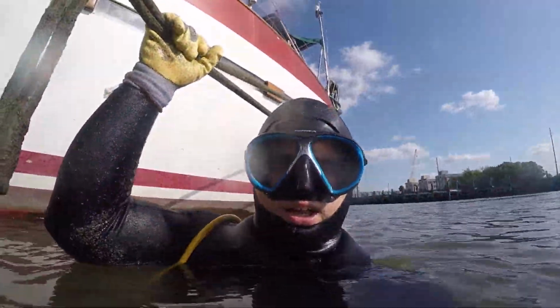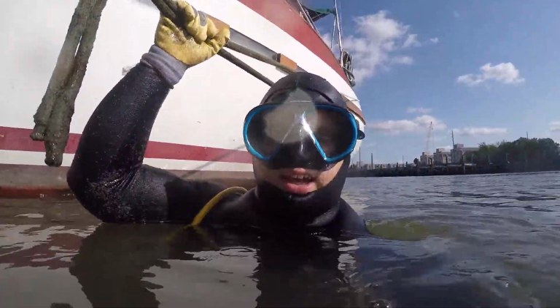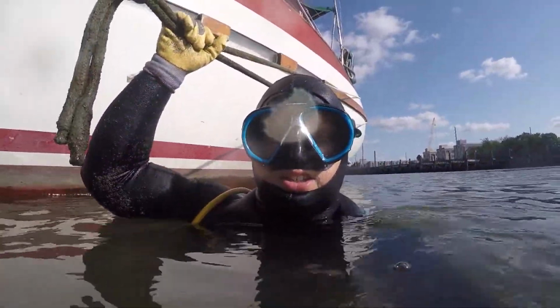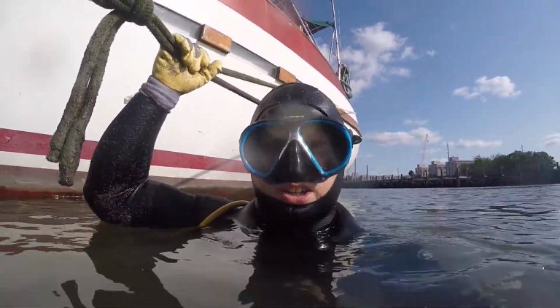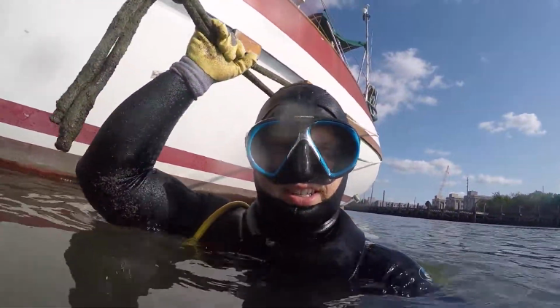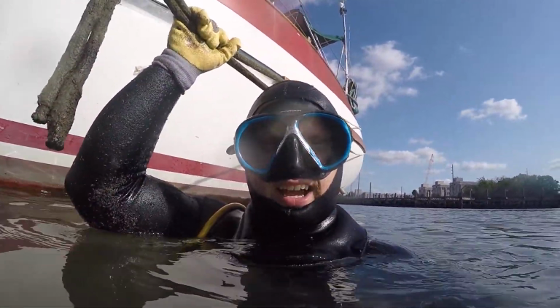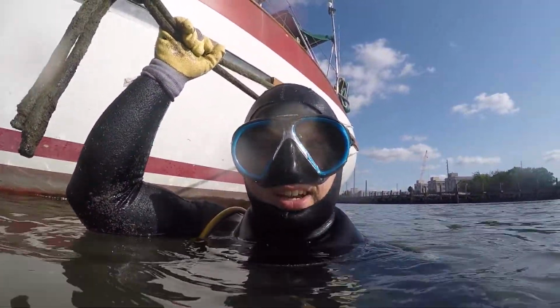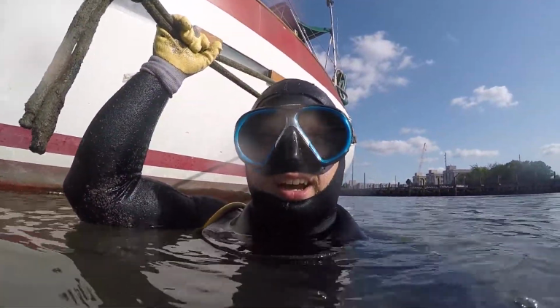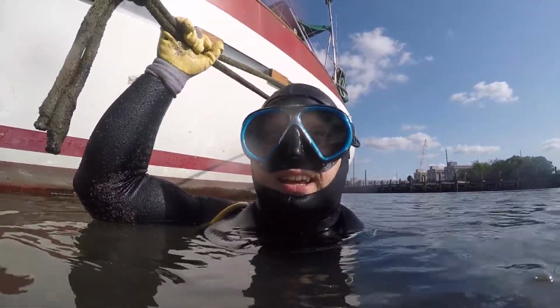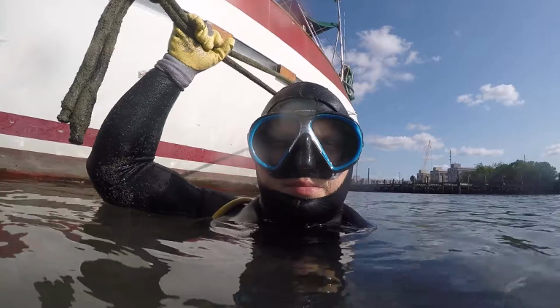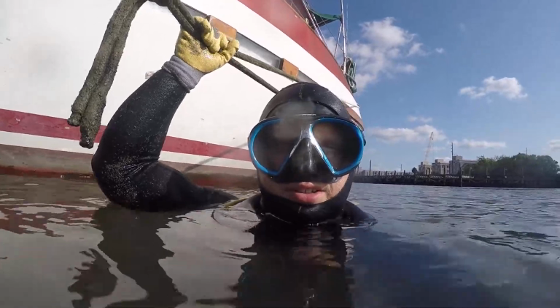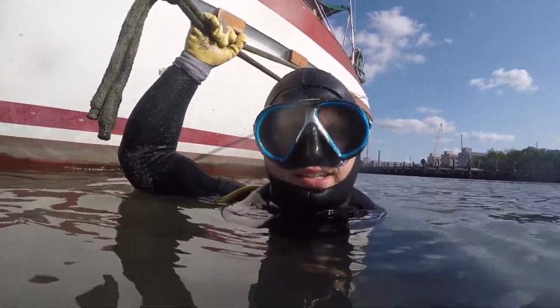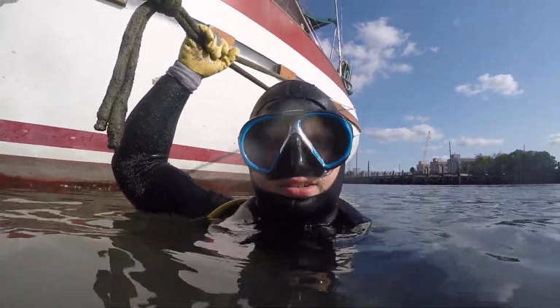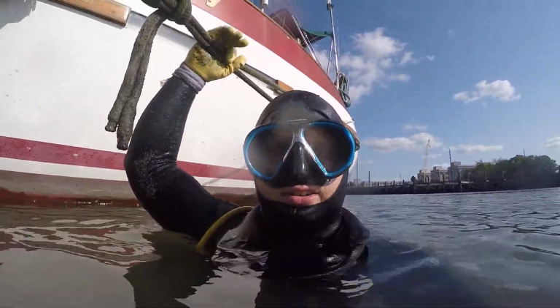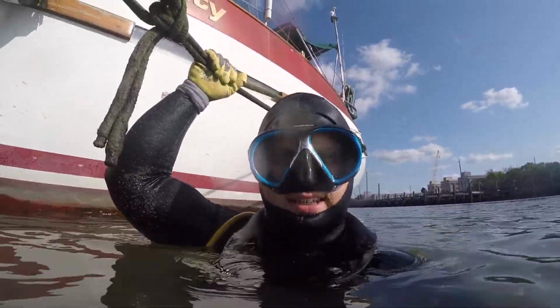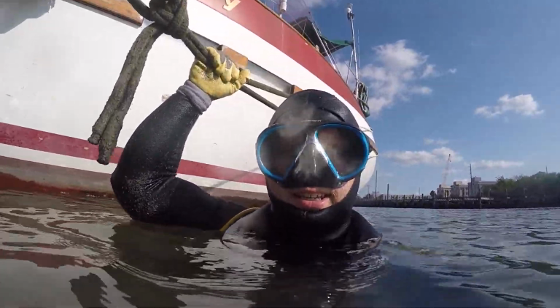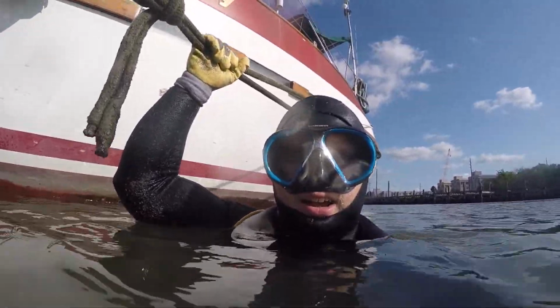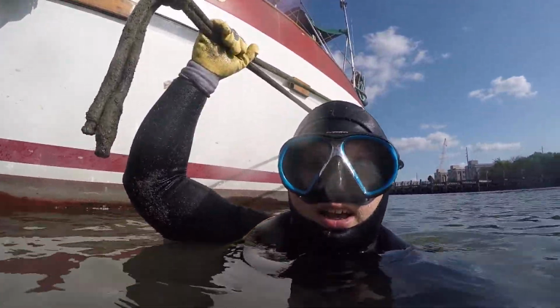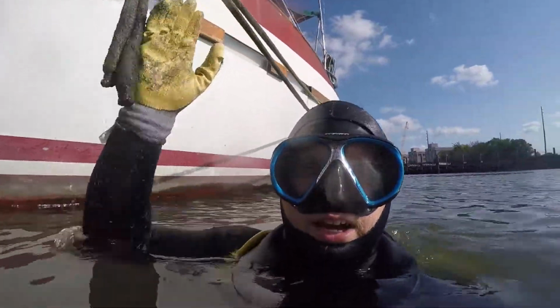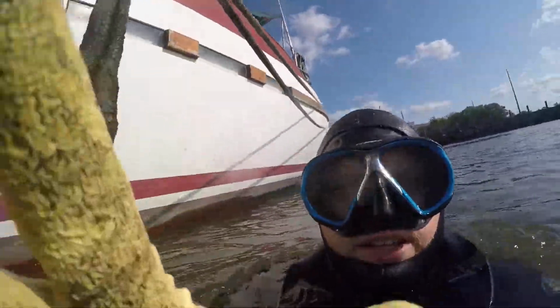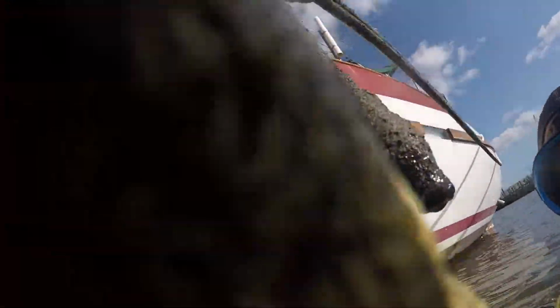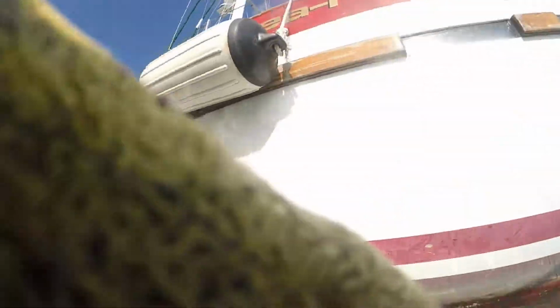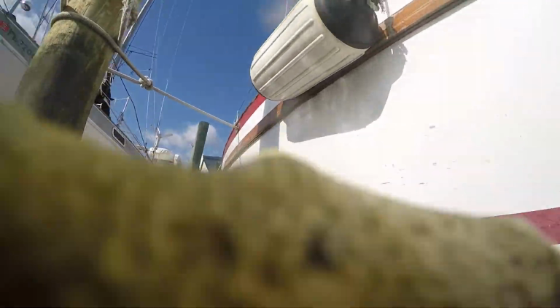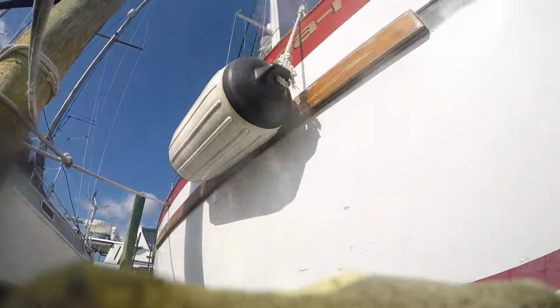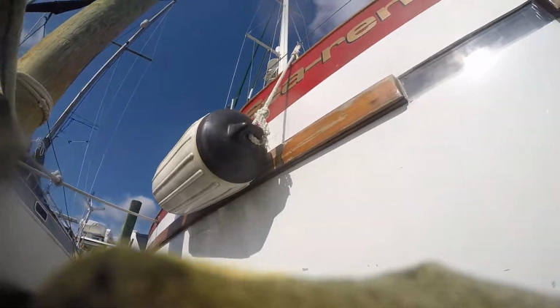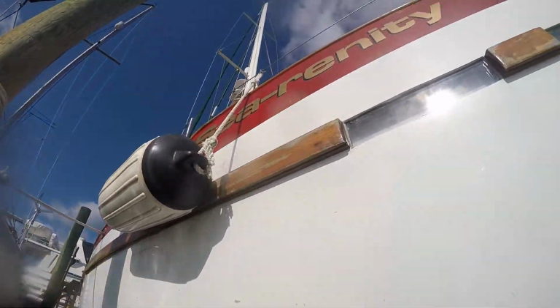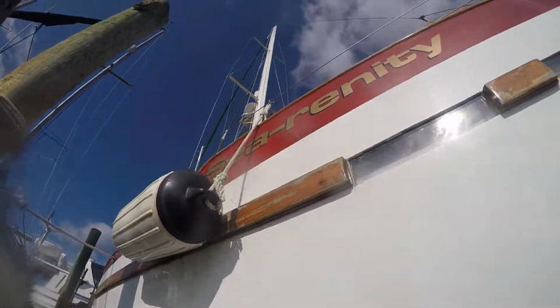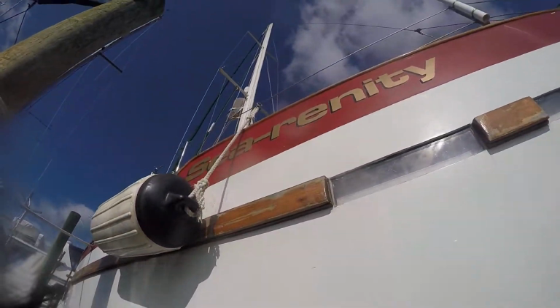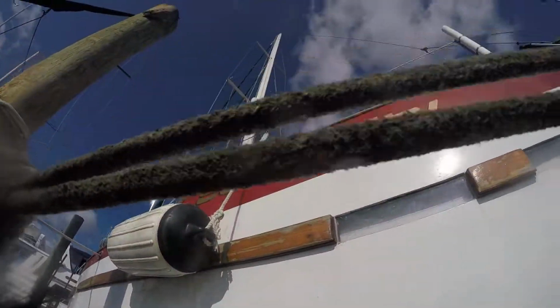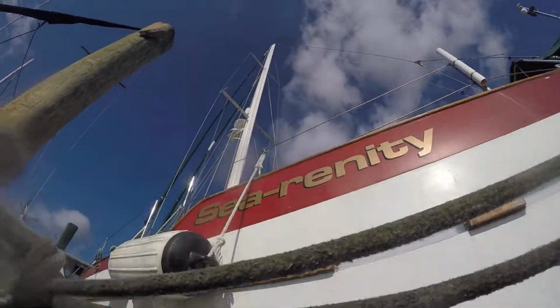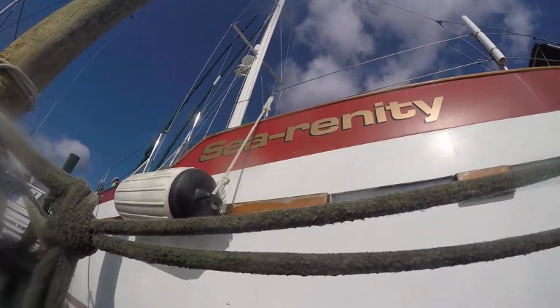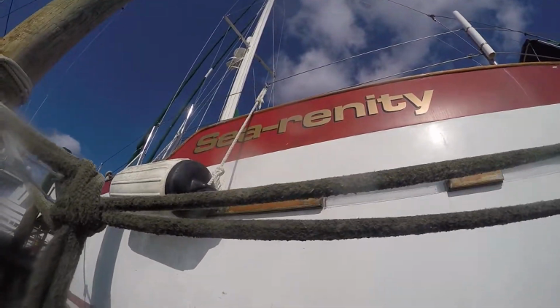Hi there, this is Josh with DS Diving. Today is September 6th, 2016. I'm here at Best Buy. As you can see there, it's Serenity.